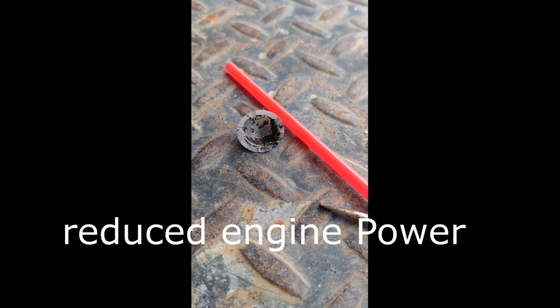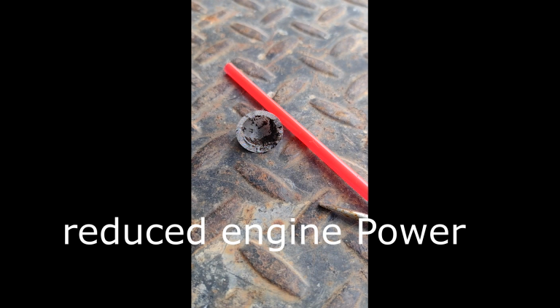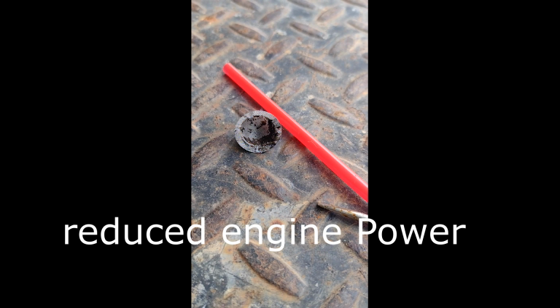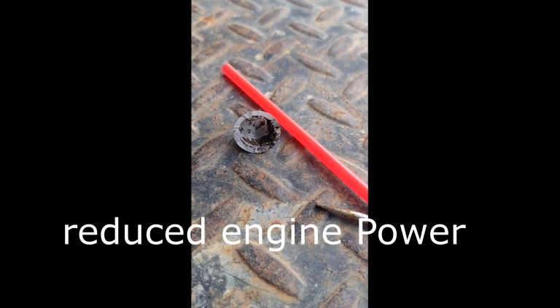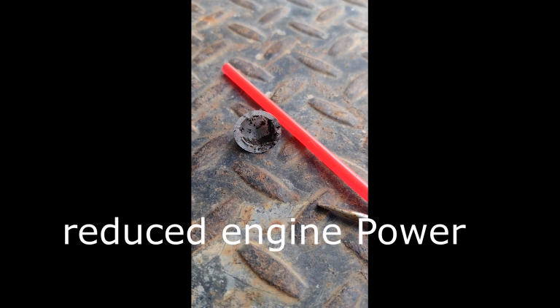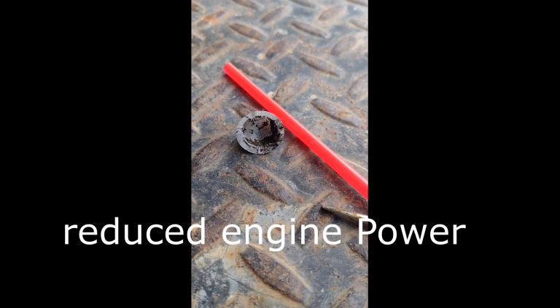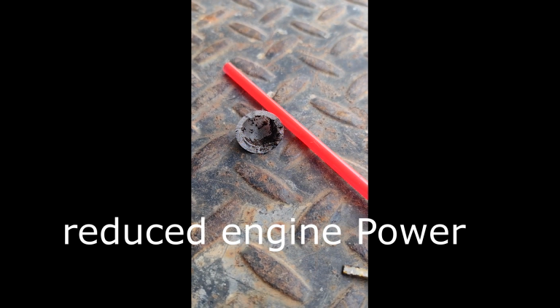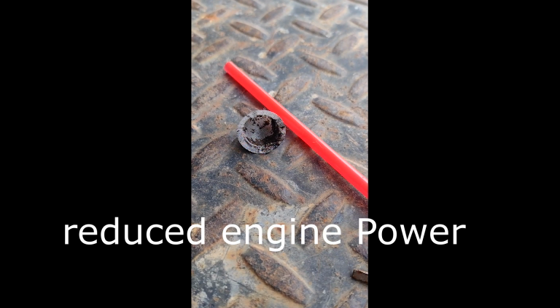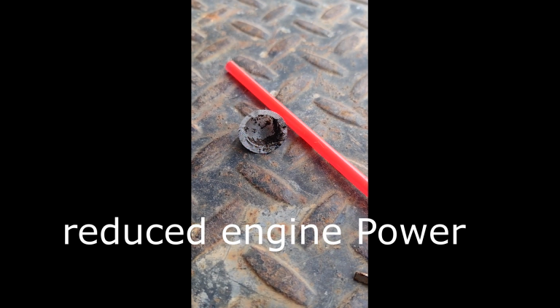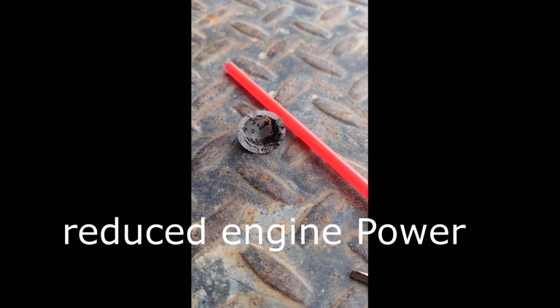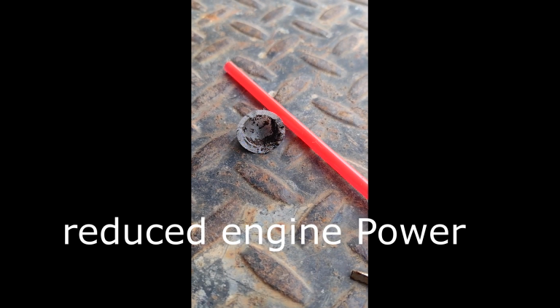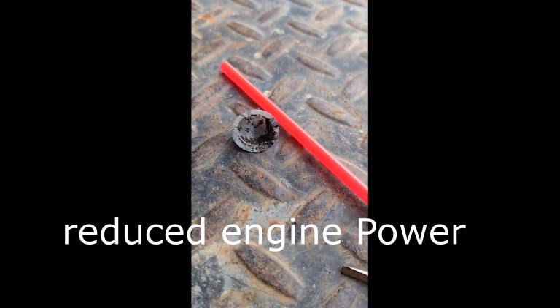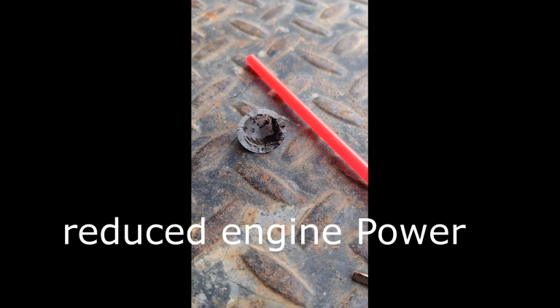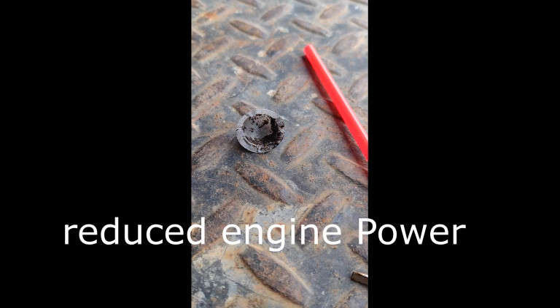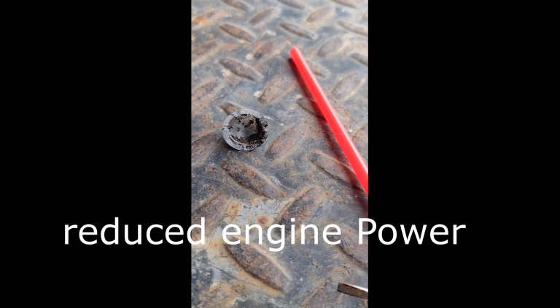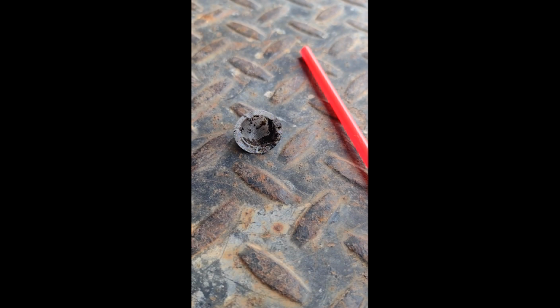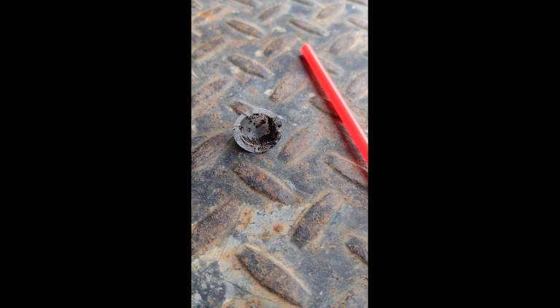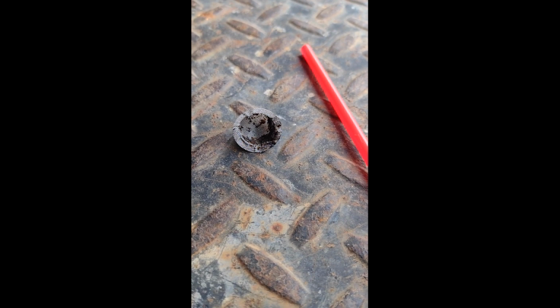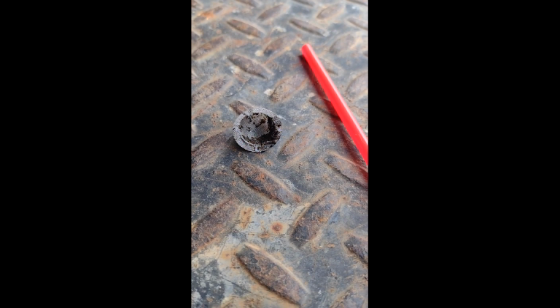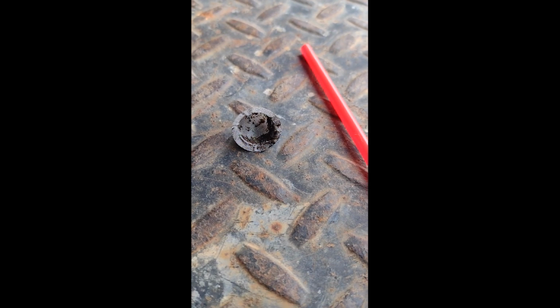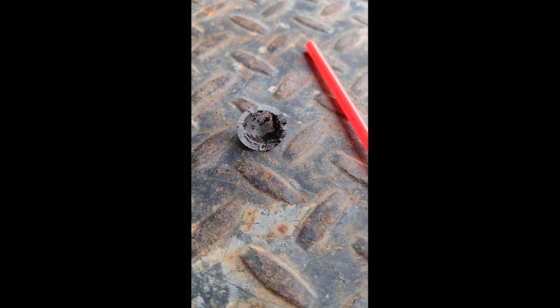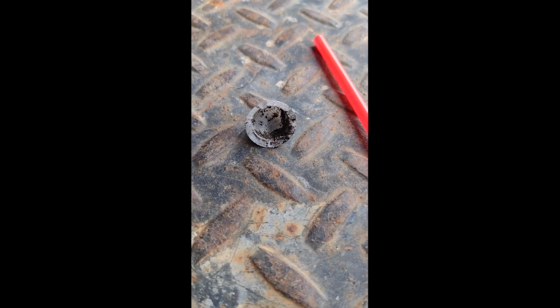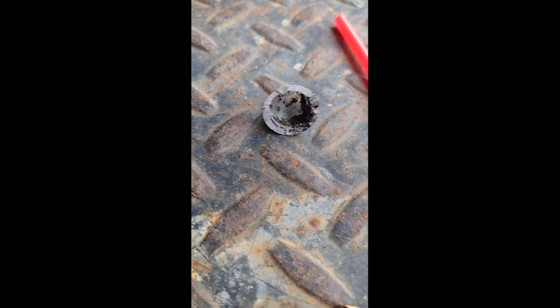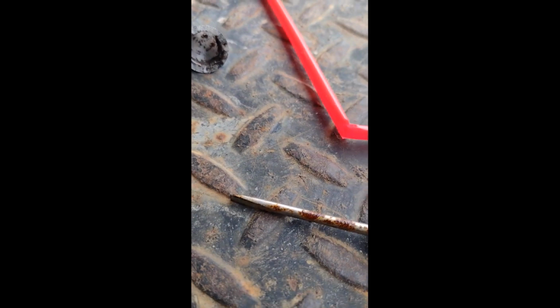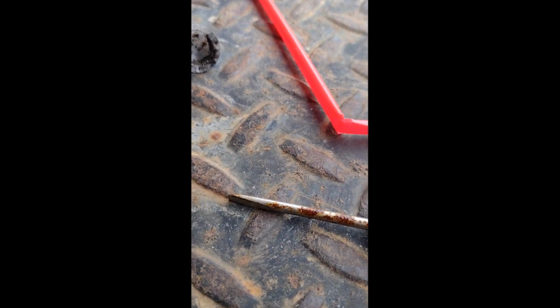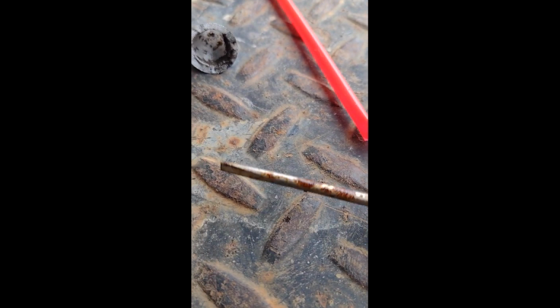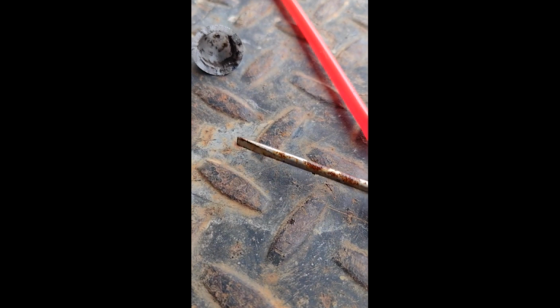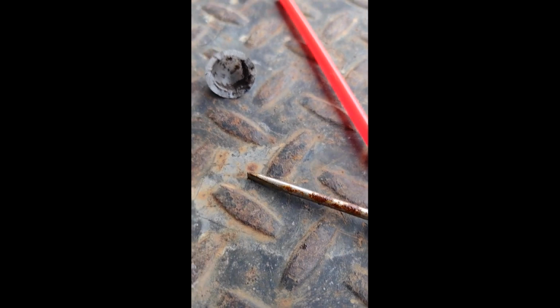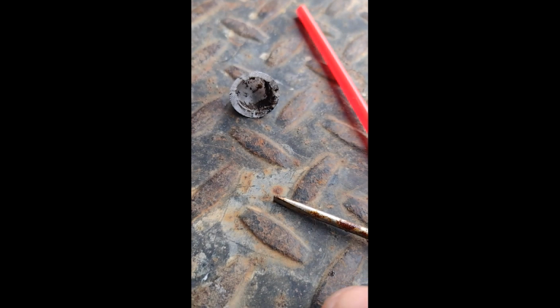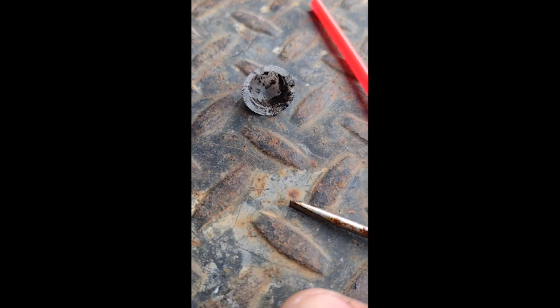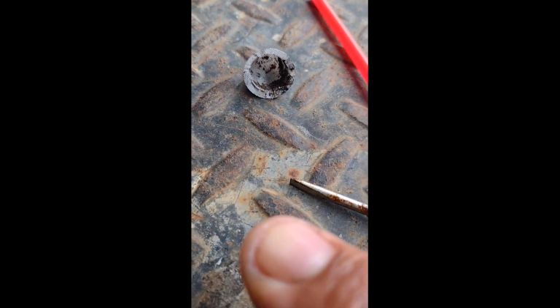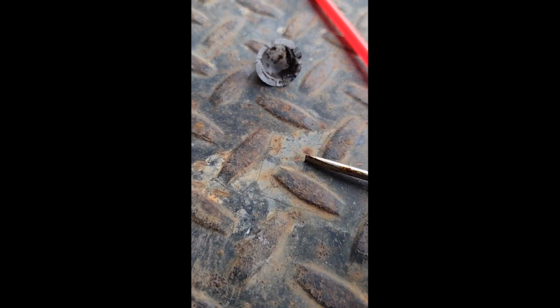I've been working on a fuel starvation problem — a low pressure rail, reduced power on the Duramax 6.6. I have one of those Raptor lift pumps.